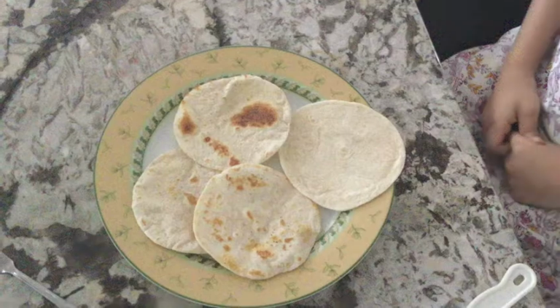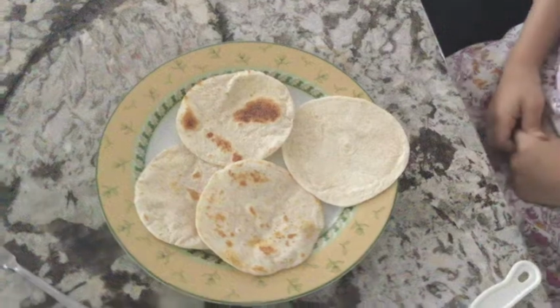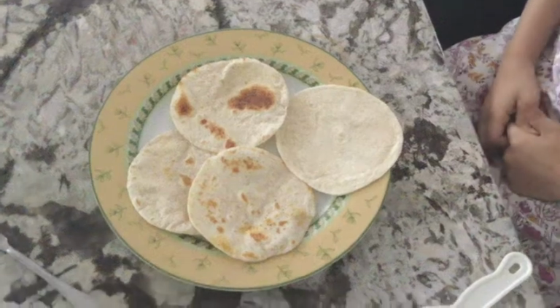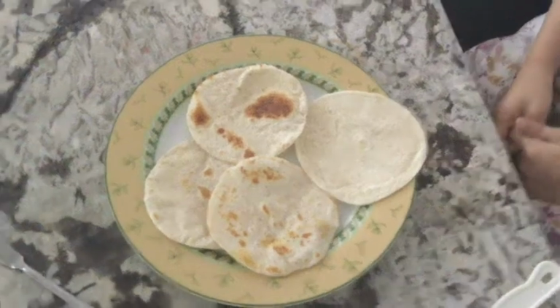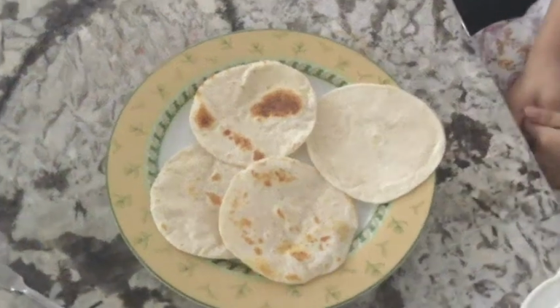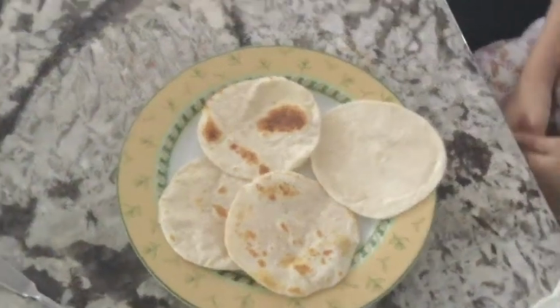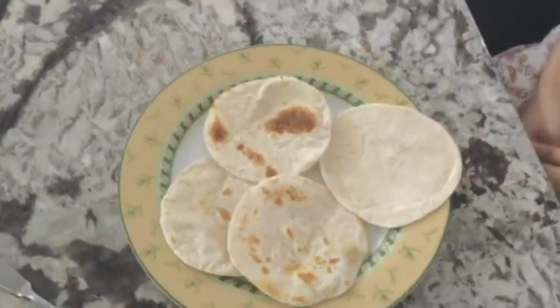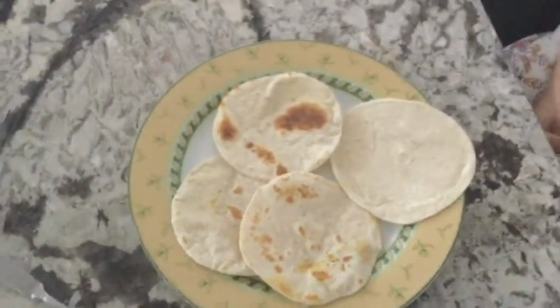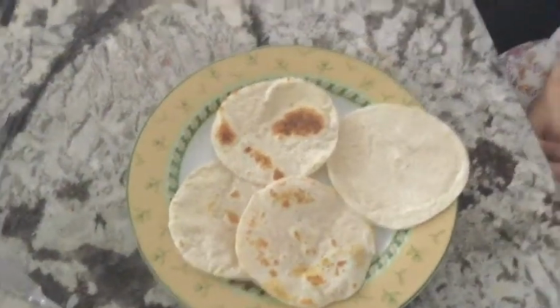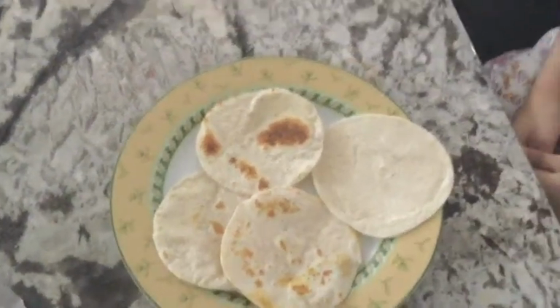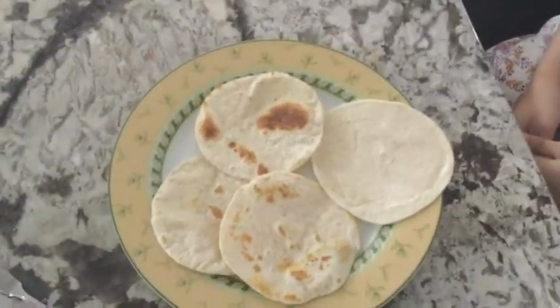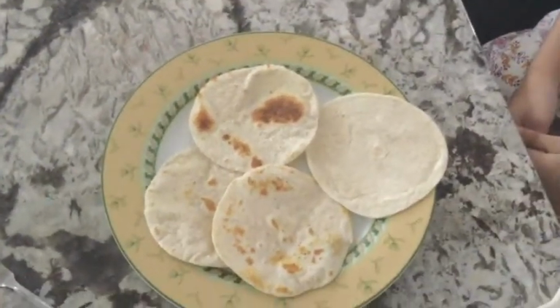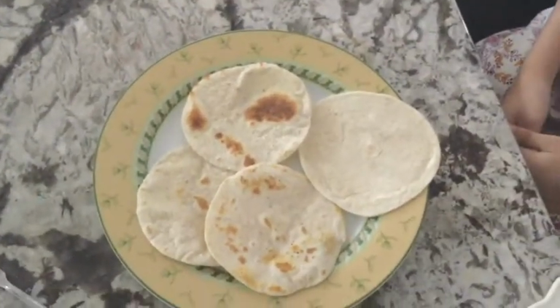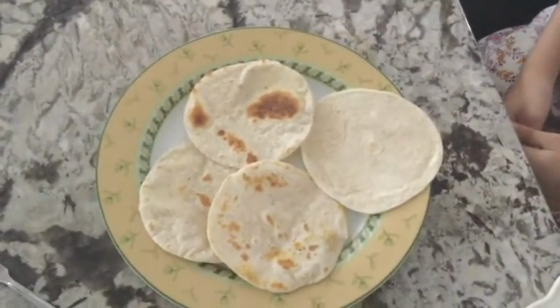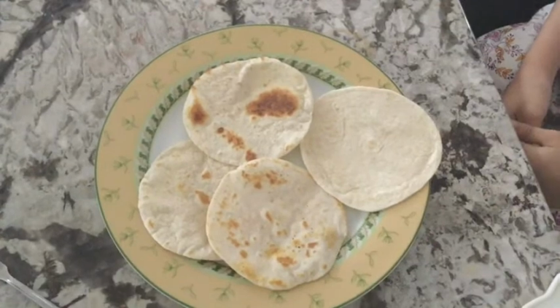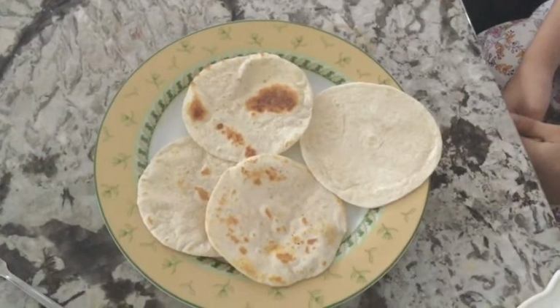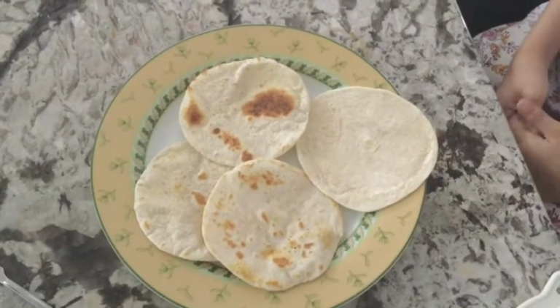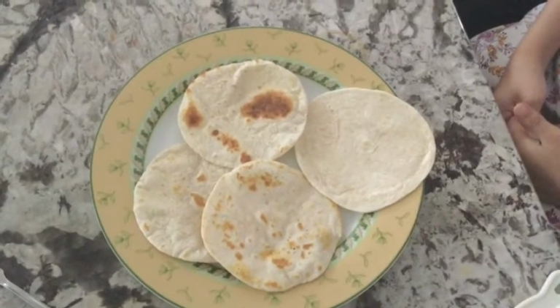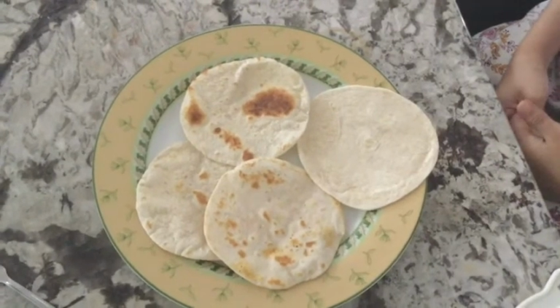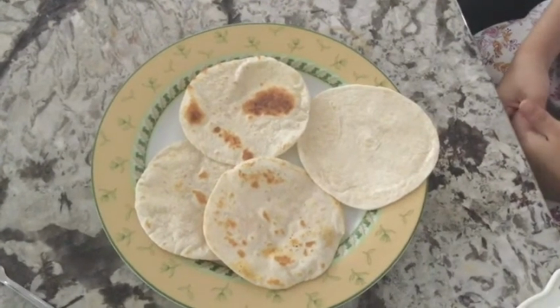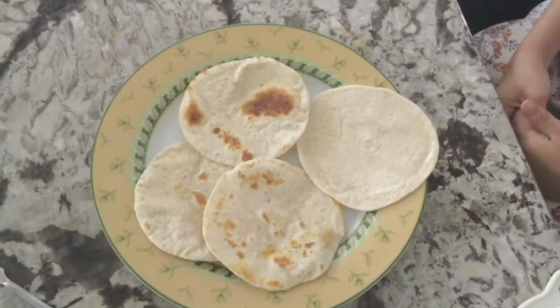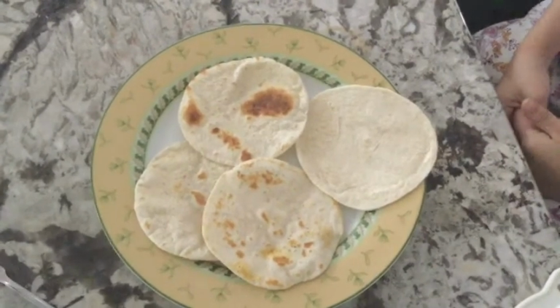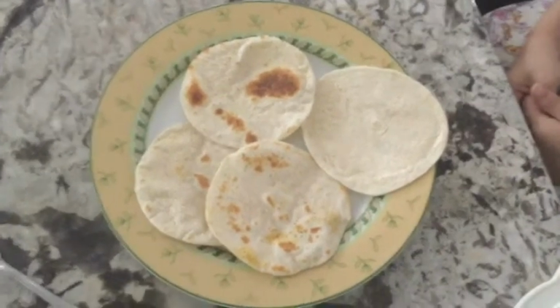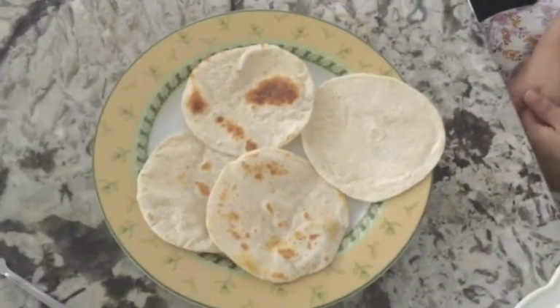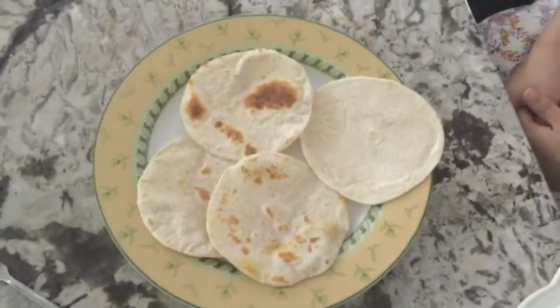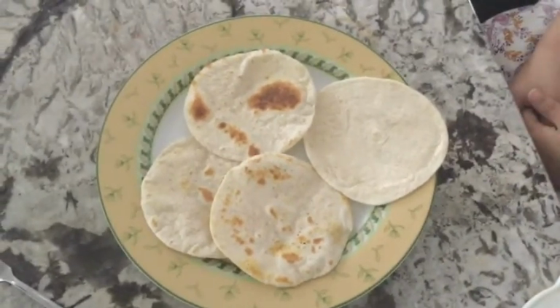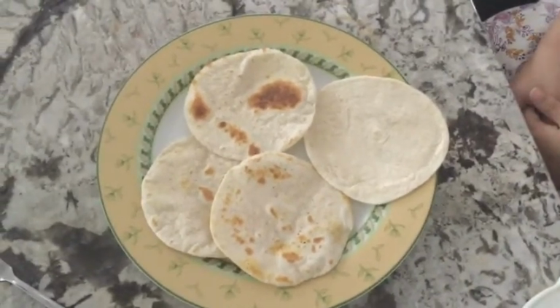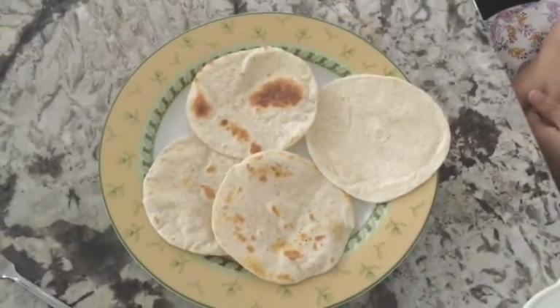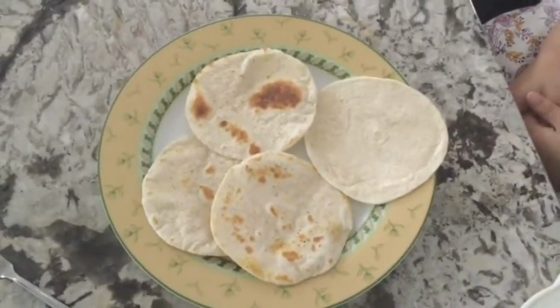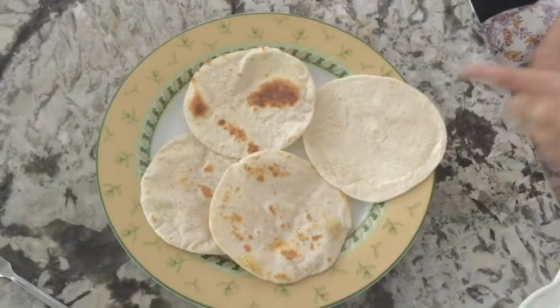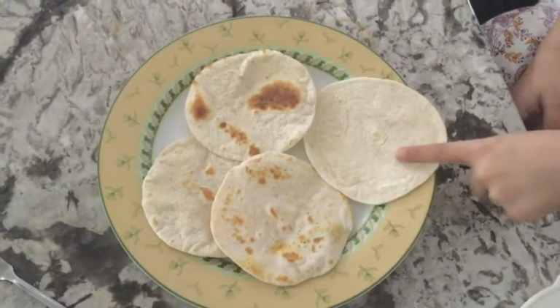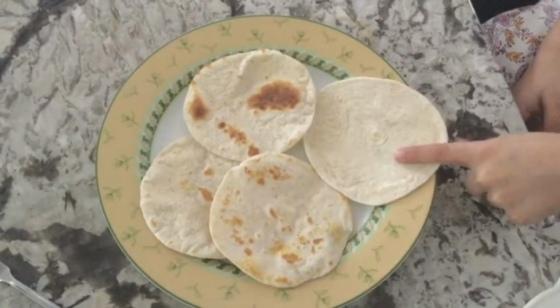Hi friends, today I'll be teaching you how to make a delicious, easy, and healthy snack that you will love, that kids can make. Here's the things you'll need to make this.